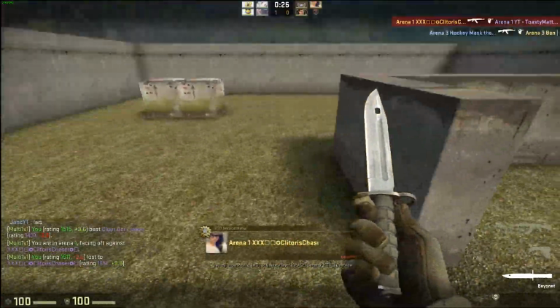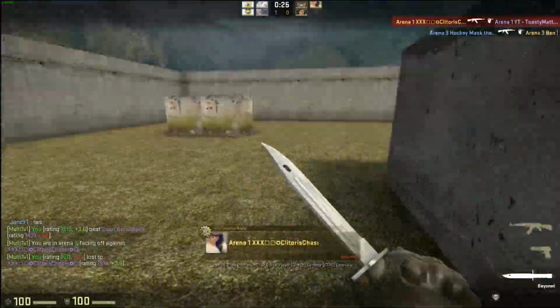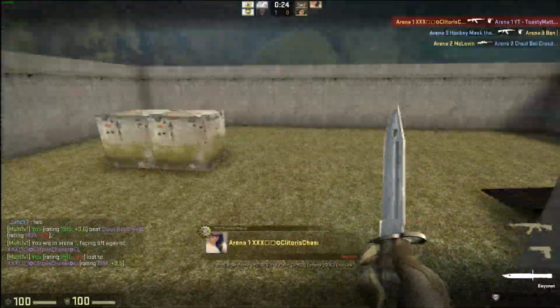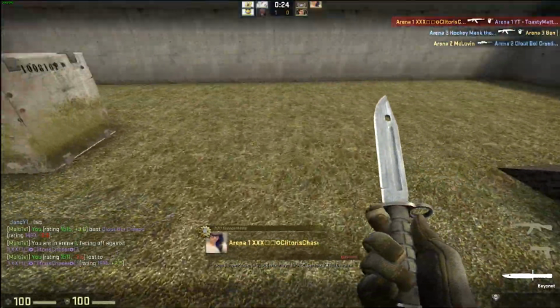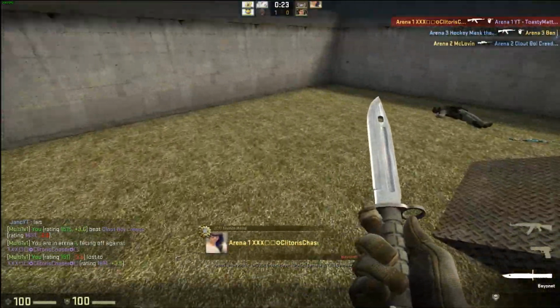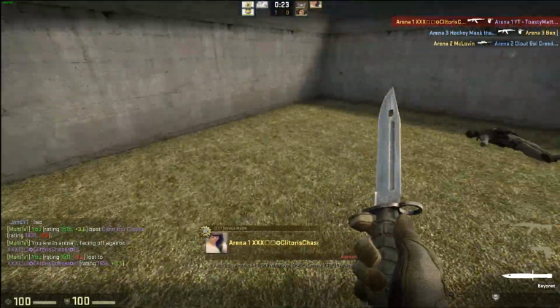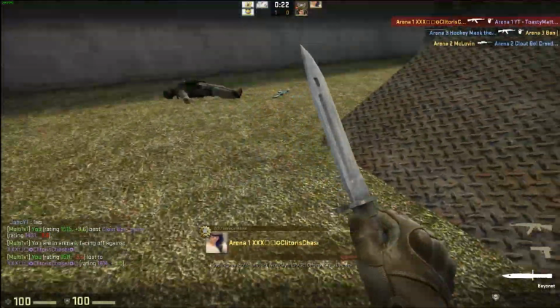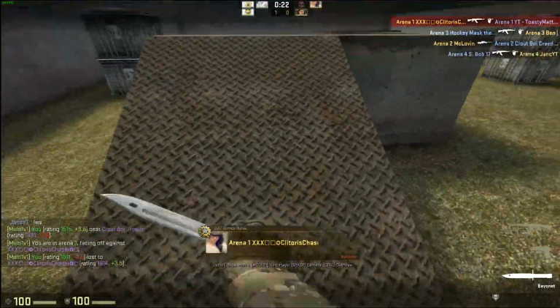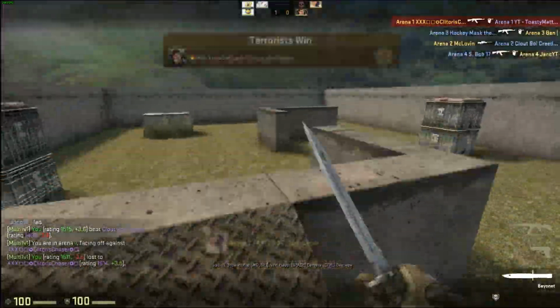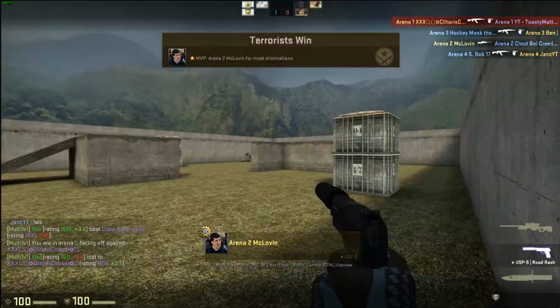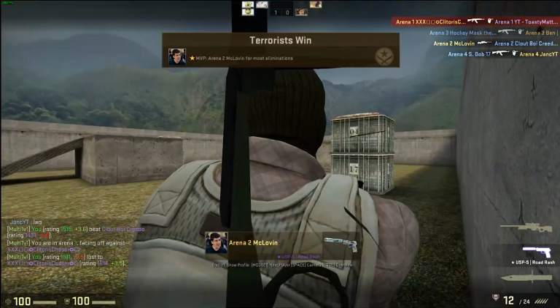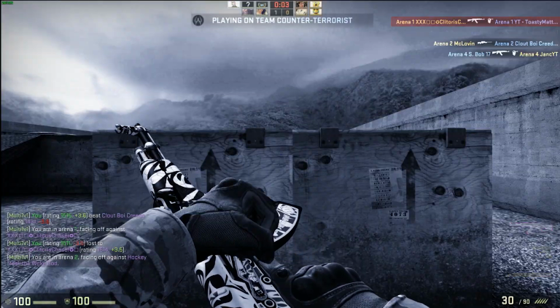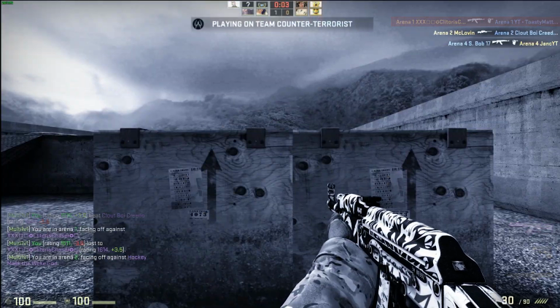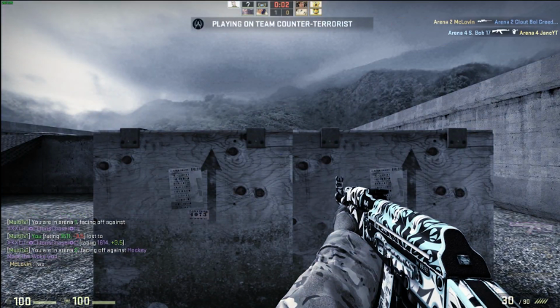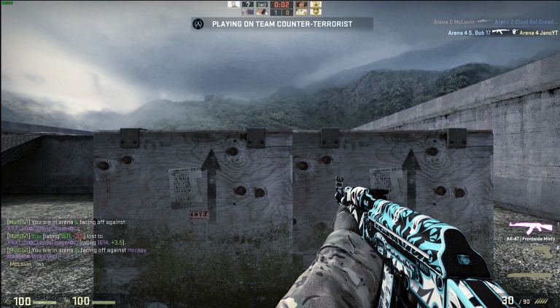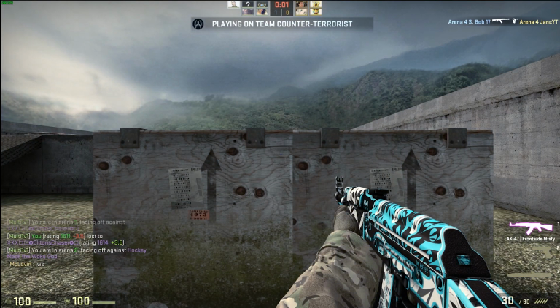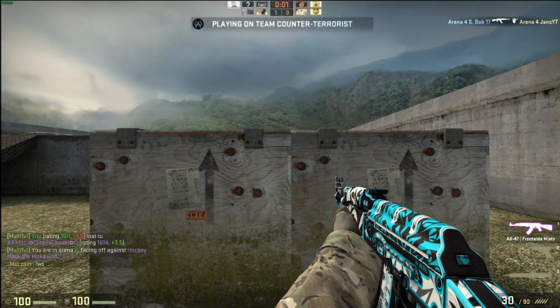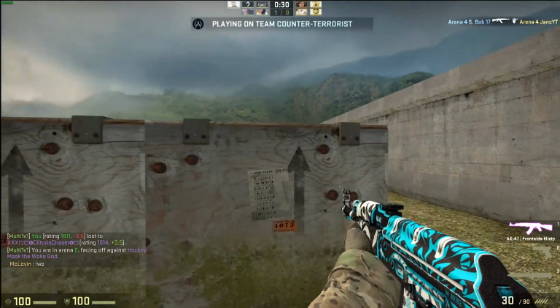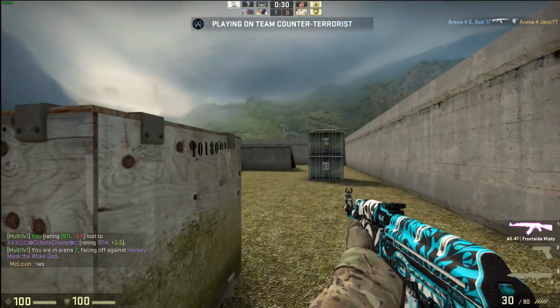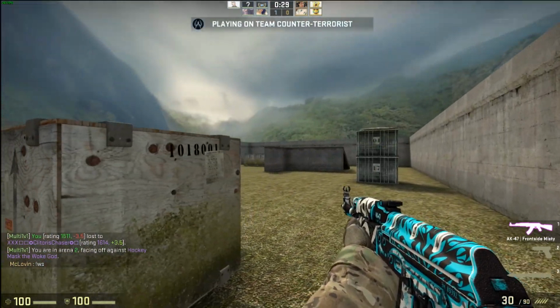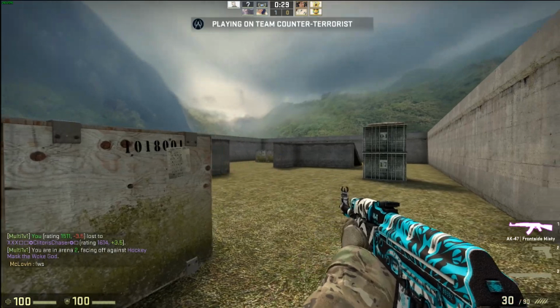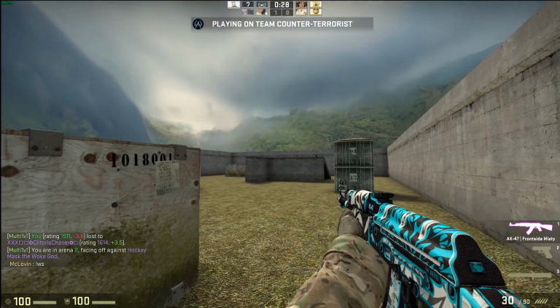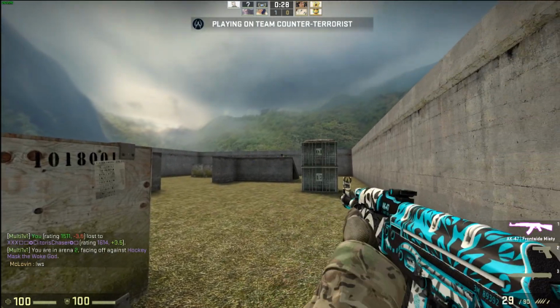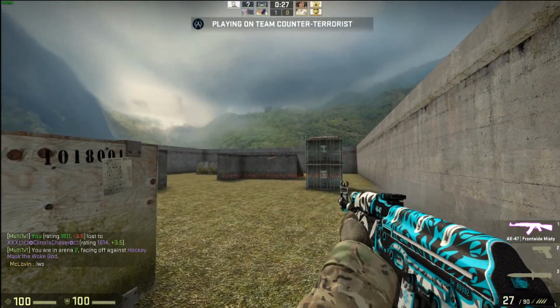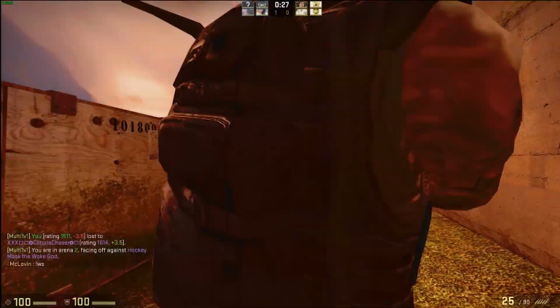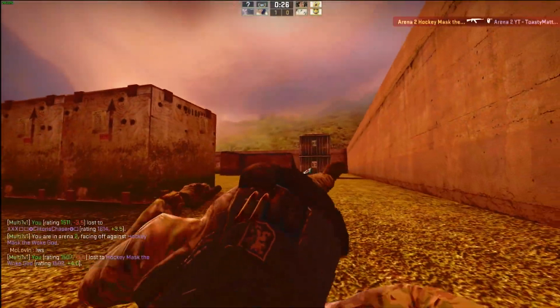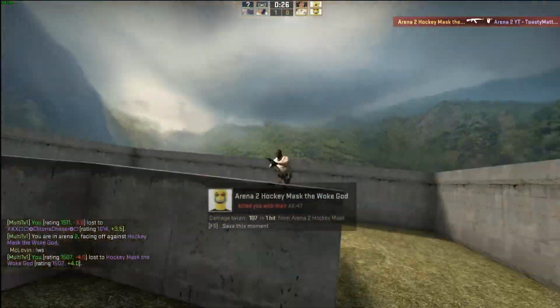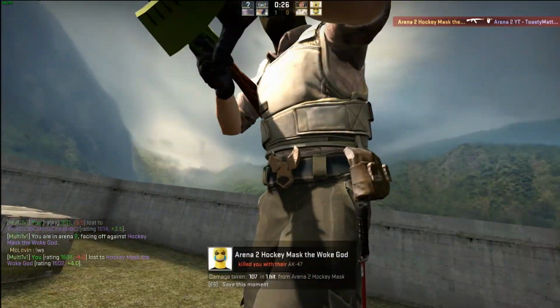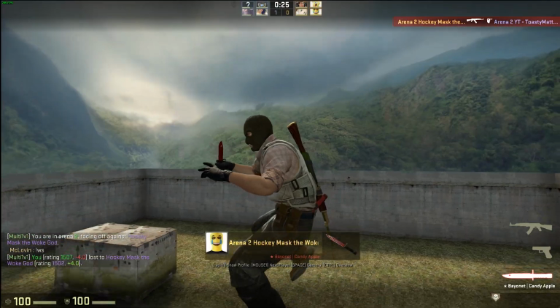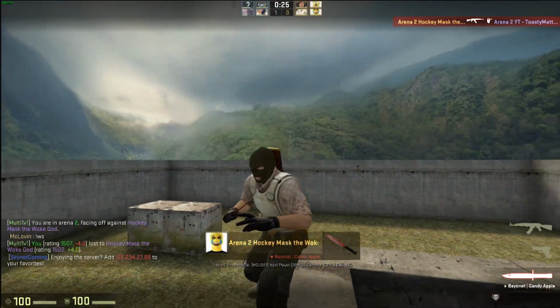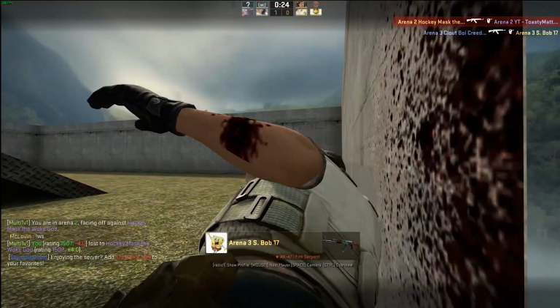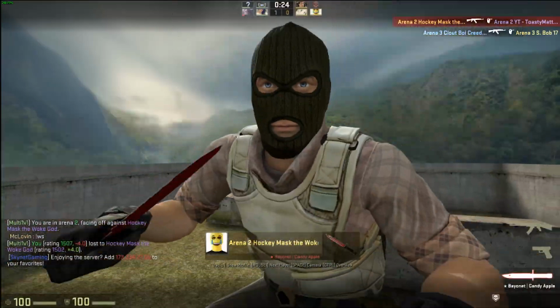First up was Cinebench, where Socket actually takes this one with a 20.83% increase over the stock score, with The Obsoletist coming in at 2nd with a score of 16.67%, and Retro Adventure not being able to complete this test at all — that poor little FX CPU.